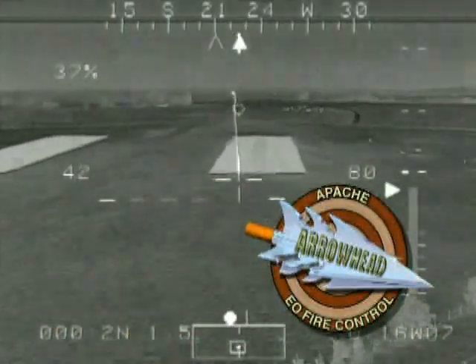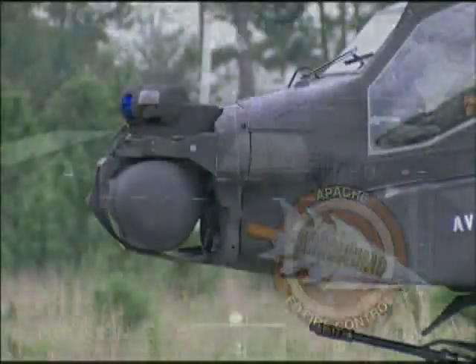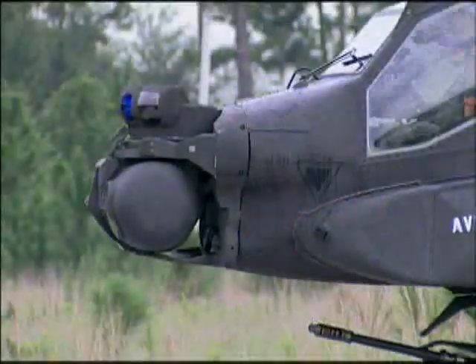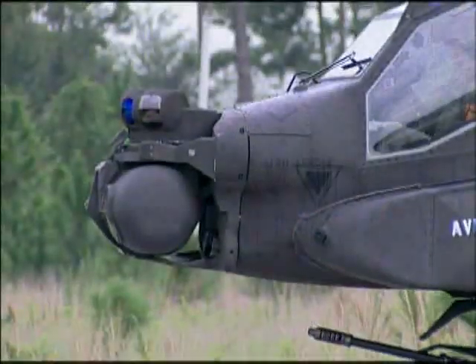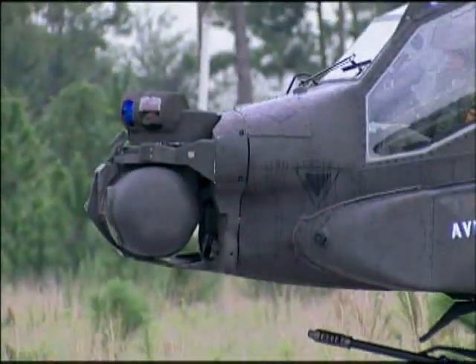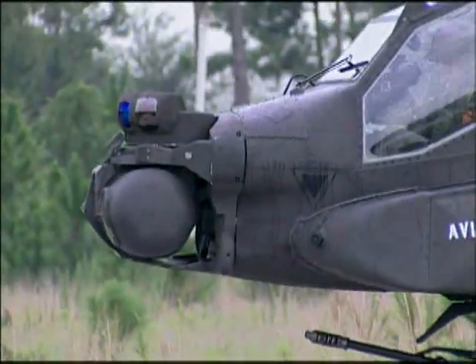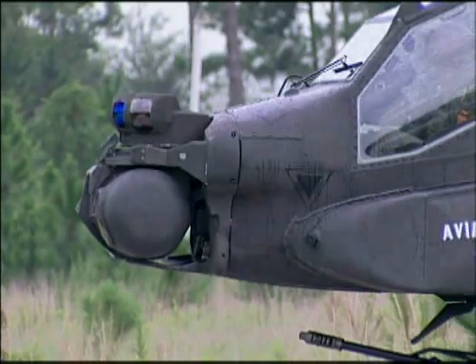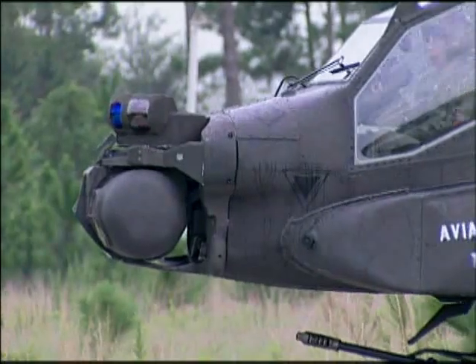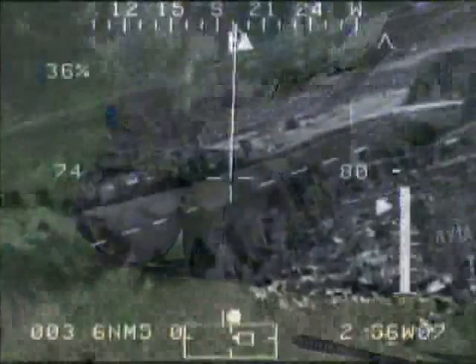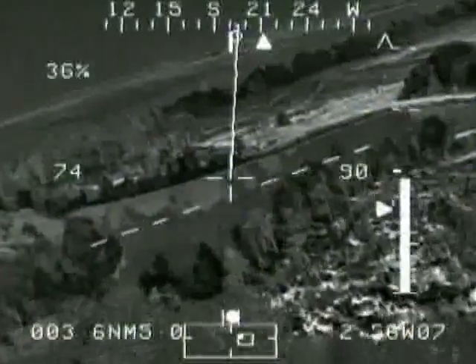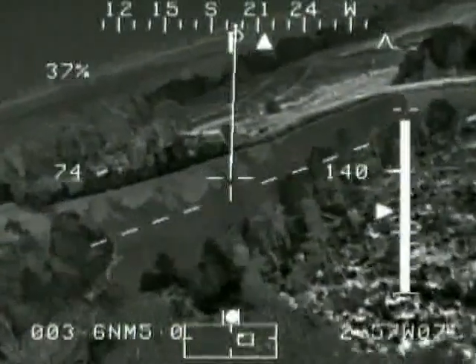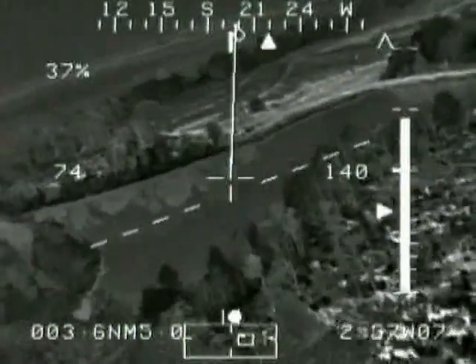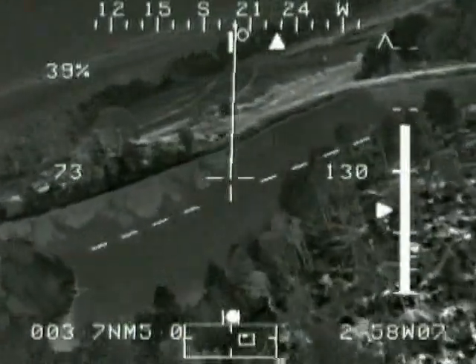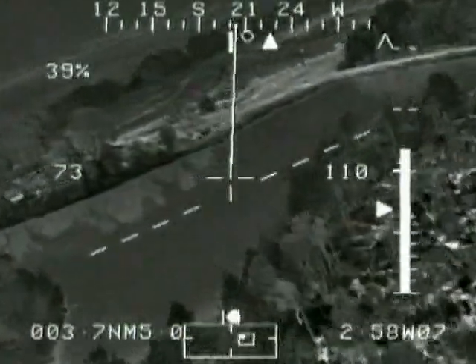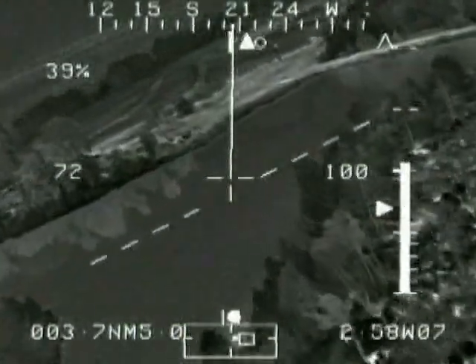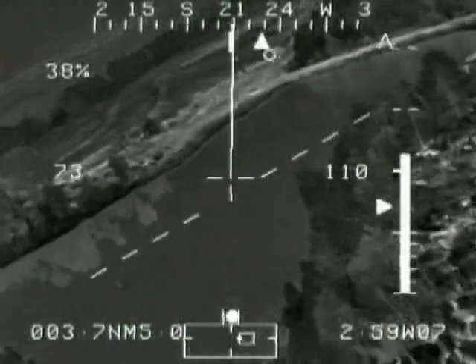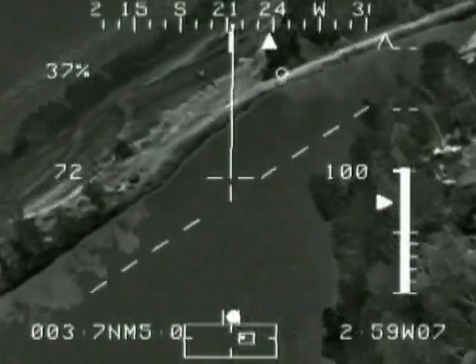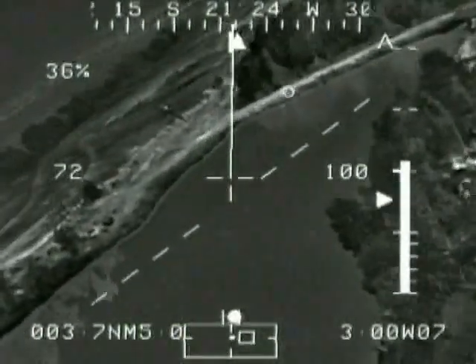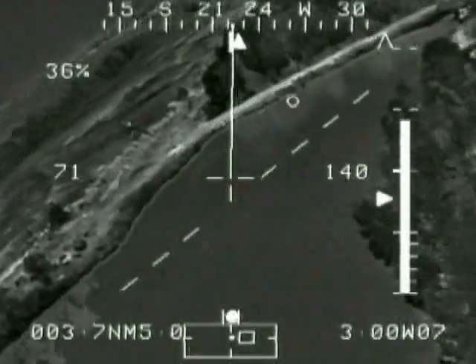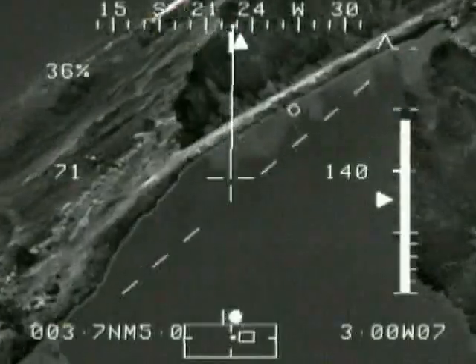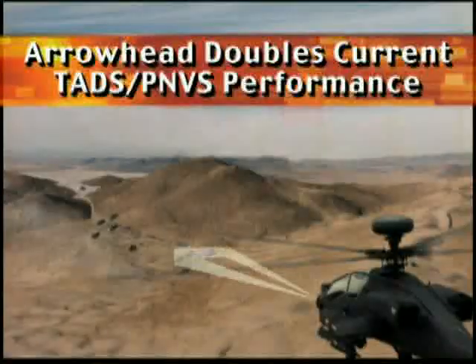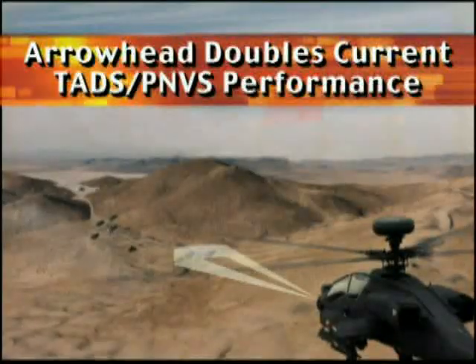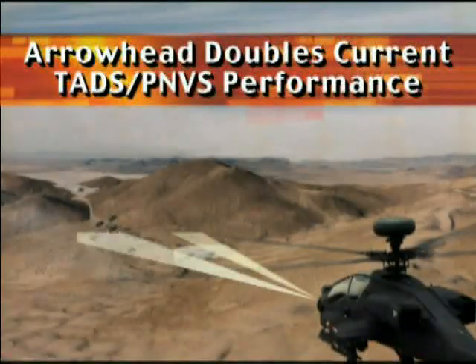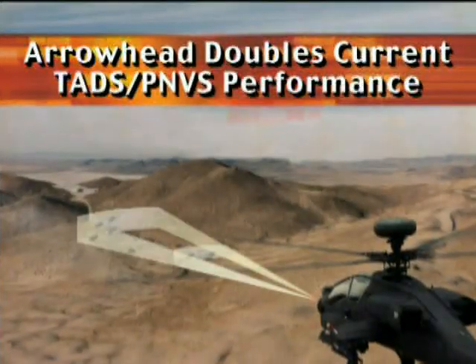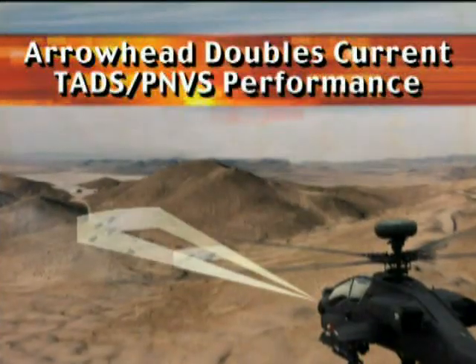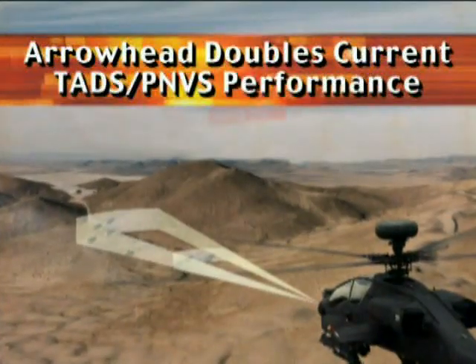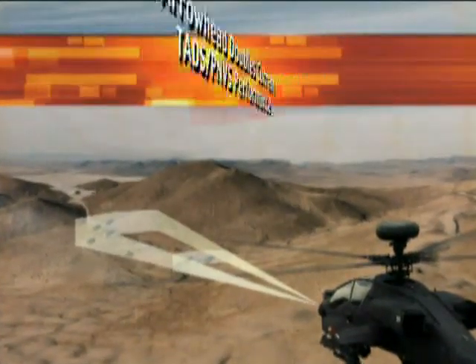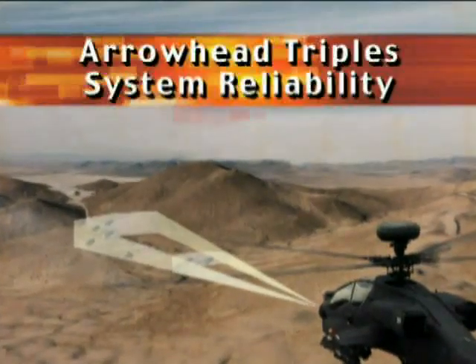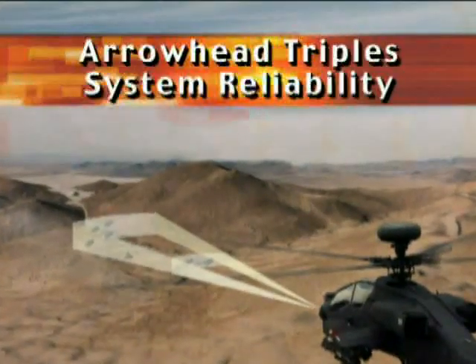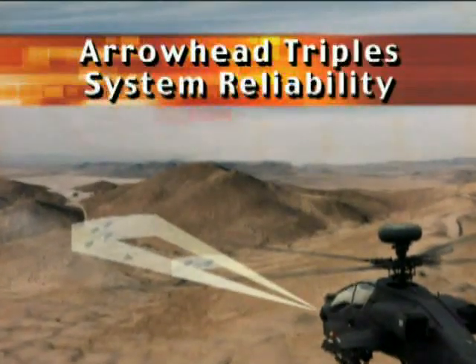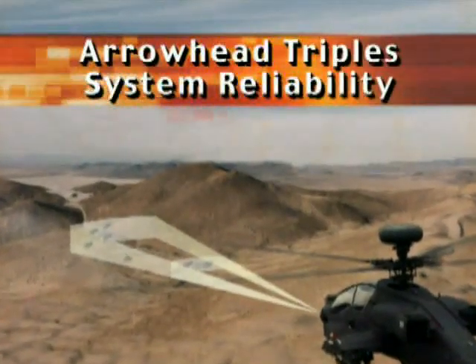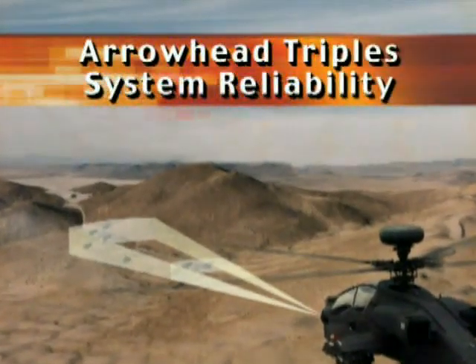Using the modernized target acquisition designation site and pilot night vision sensor, also known as Arrowhead, Lockheed Martin's innovative Arrowhead design provides an advanced electro-optical targeting and pilotage system that more than doubles current TADS PNVS performance and triples system reliability.